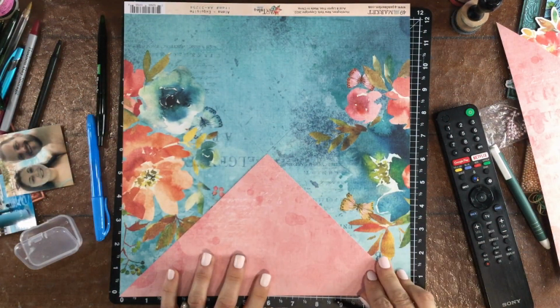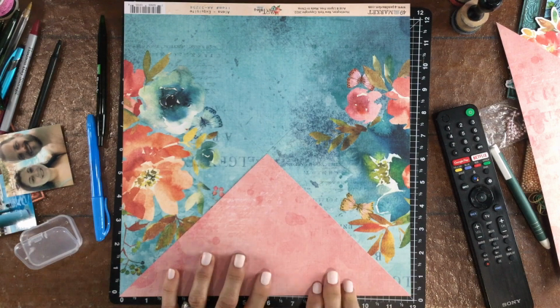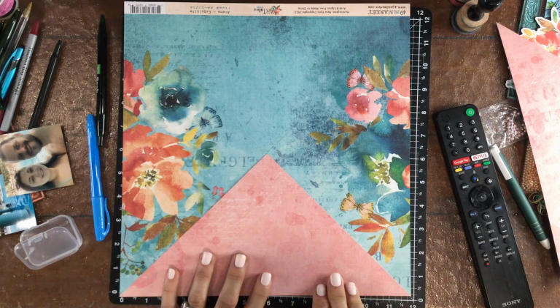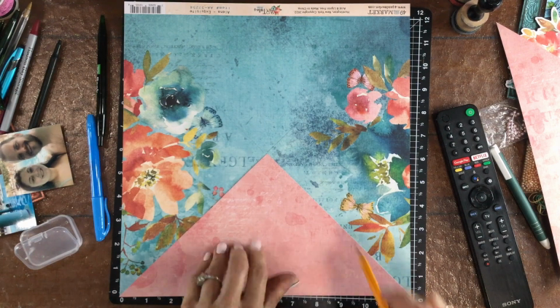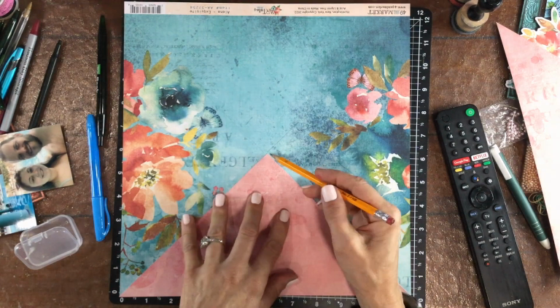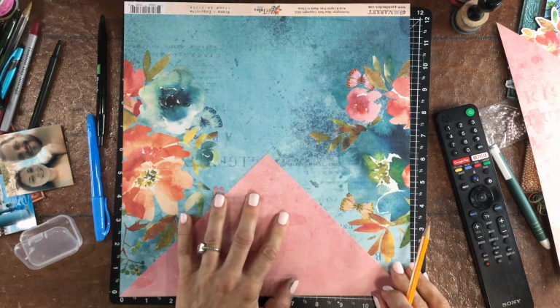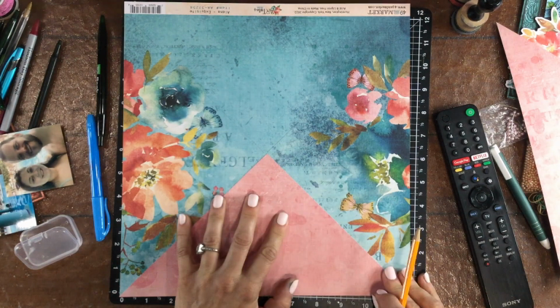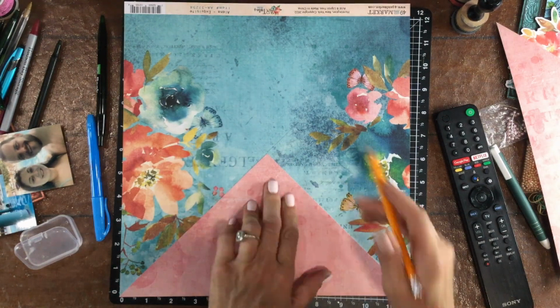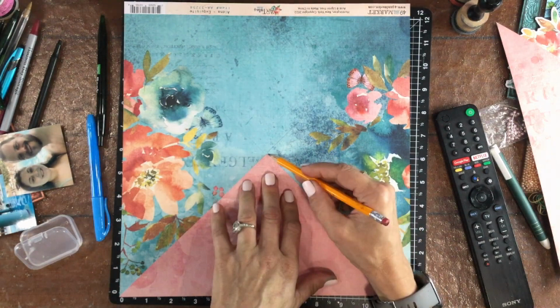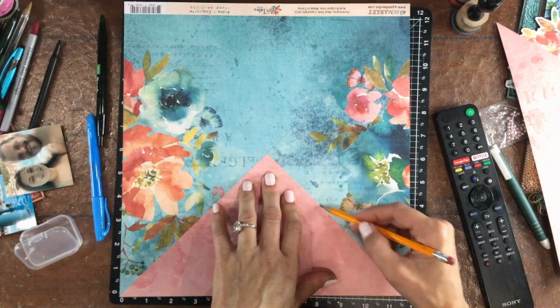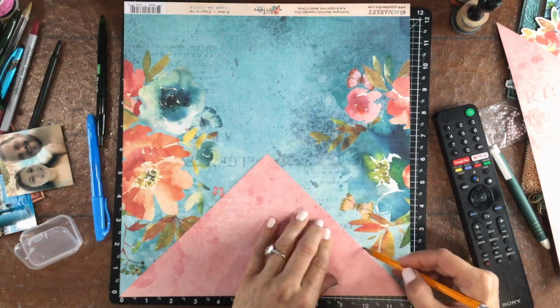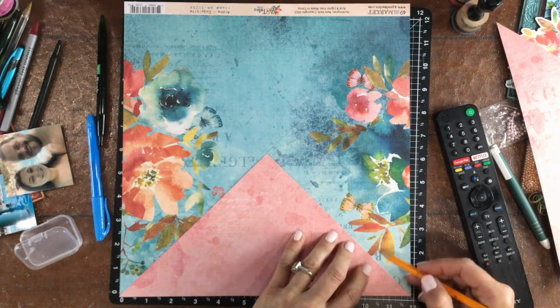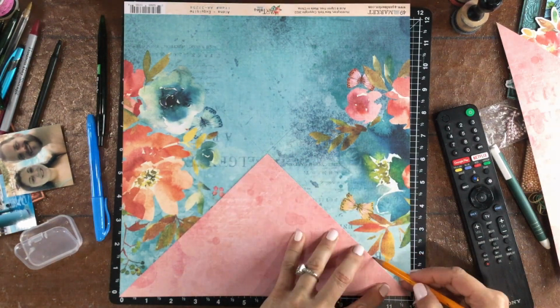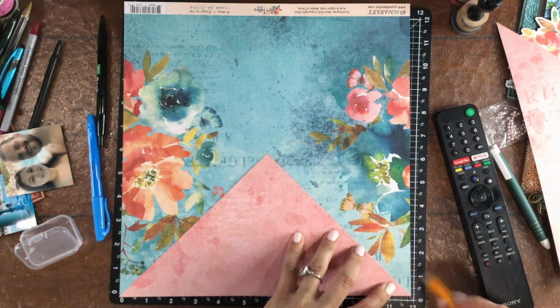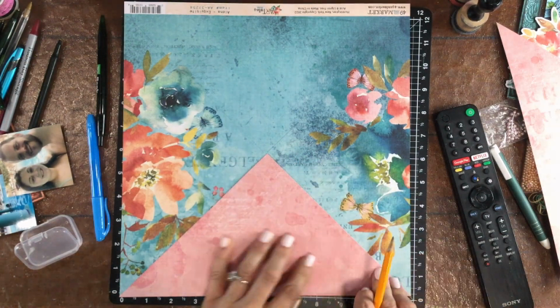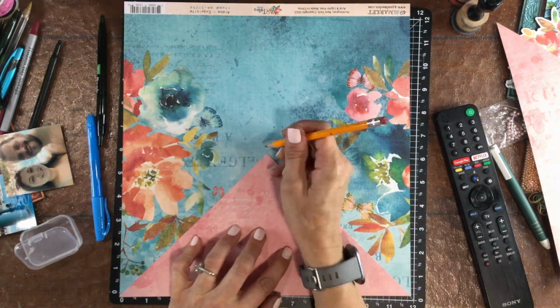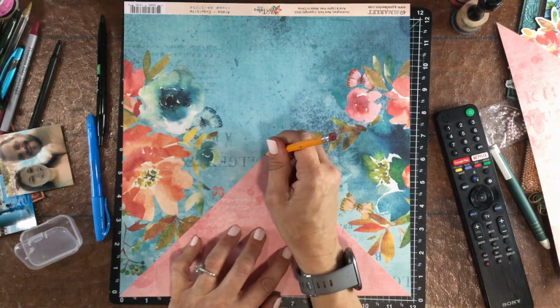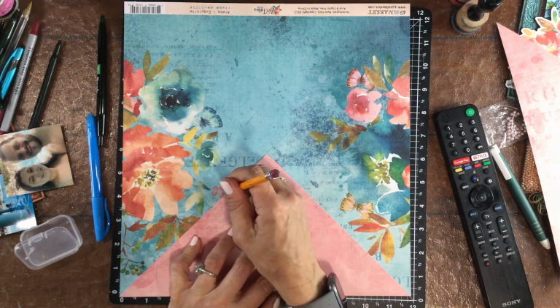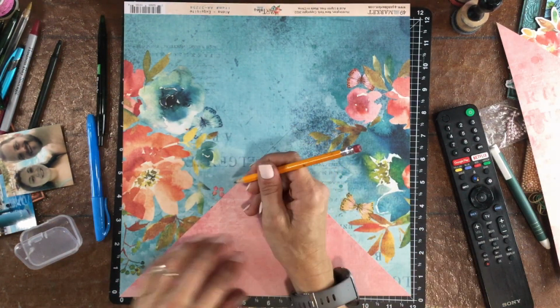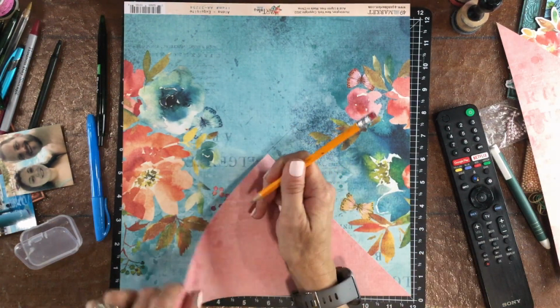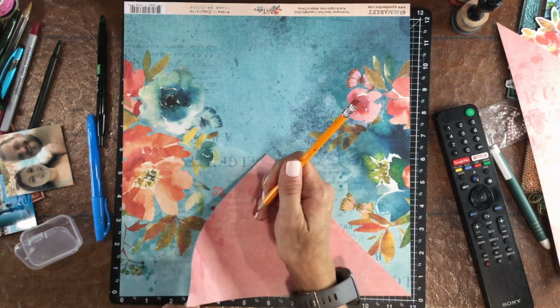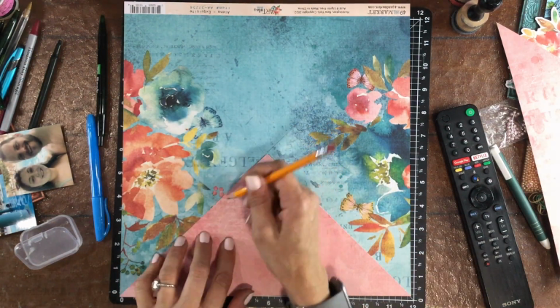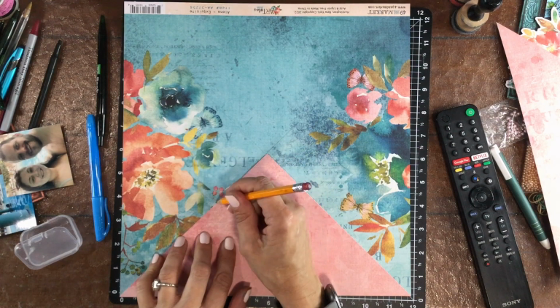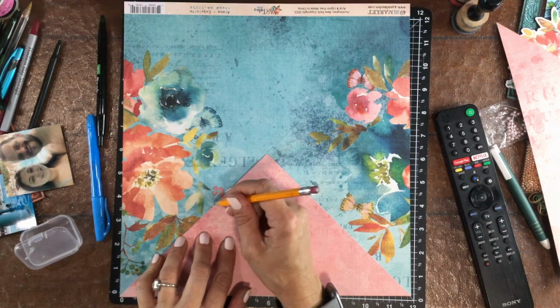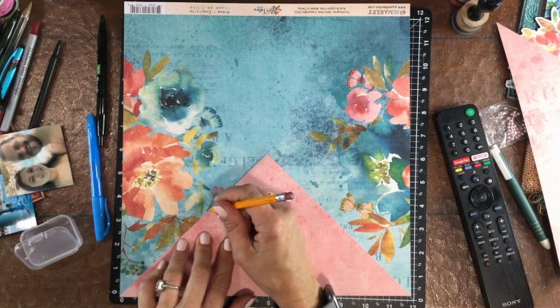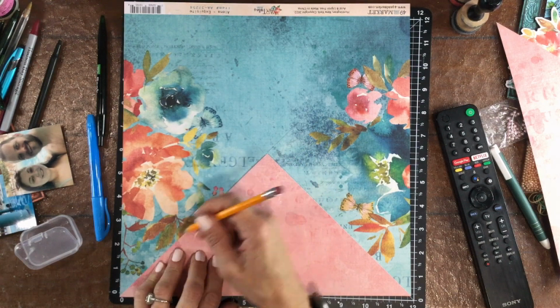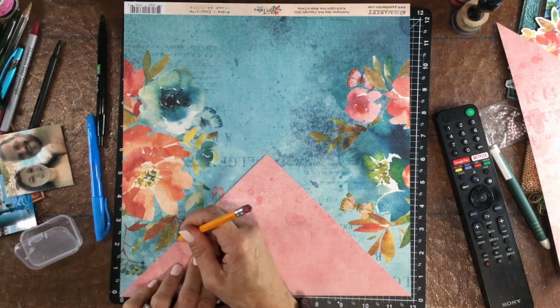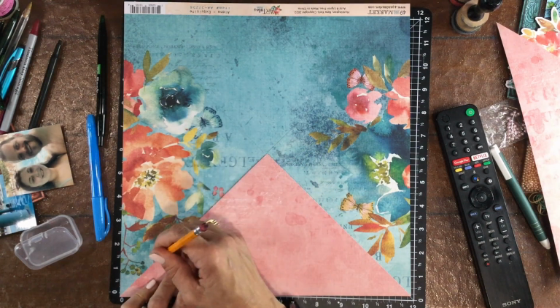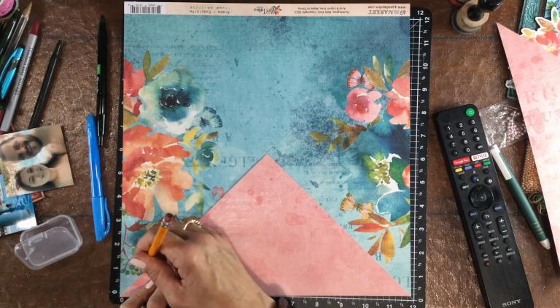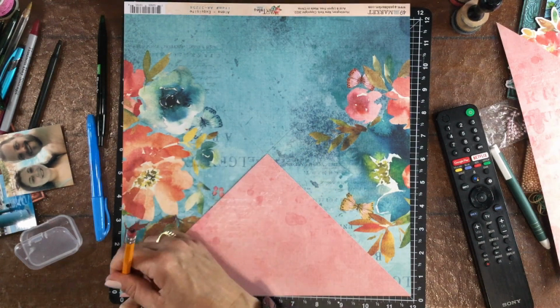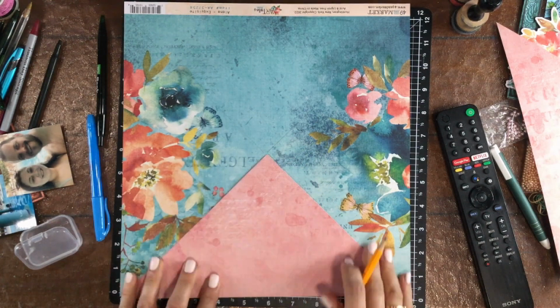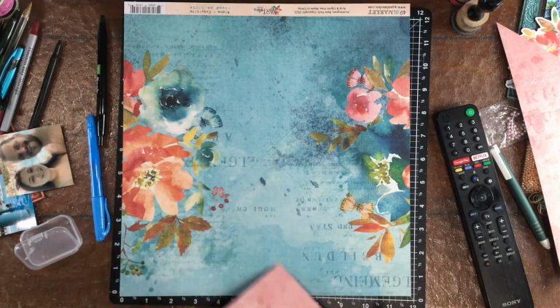First, I'm going to trace around the outside of the pink triangles and cut the blue paper out from behind it.